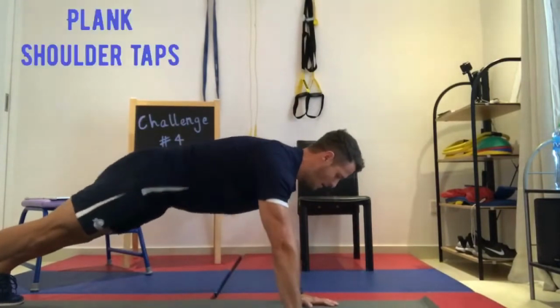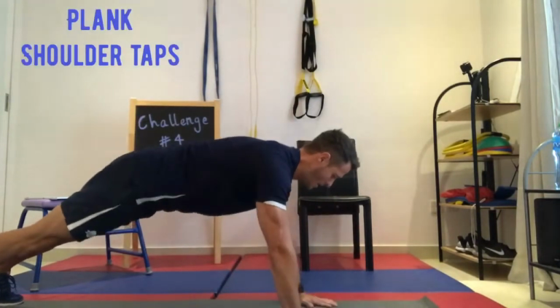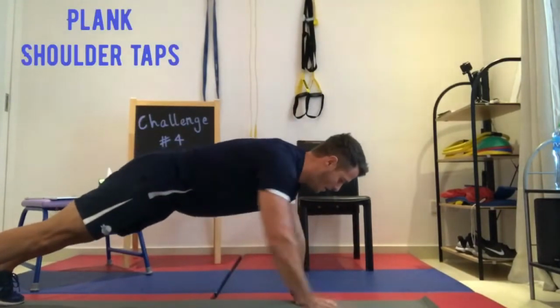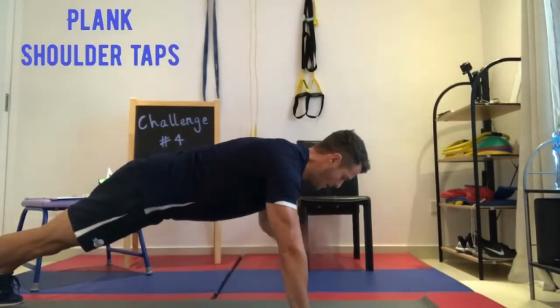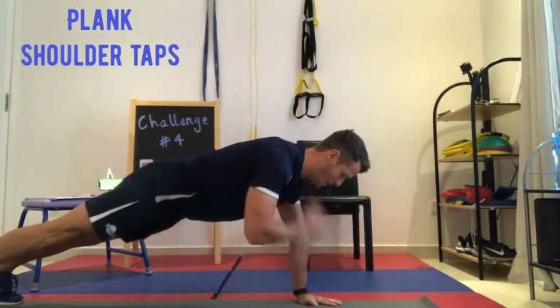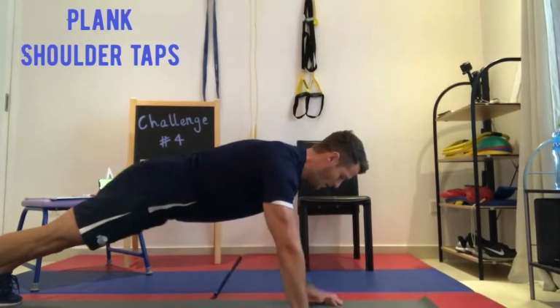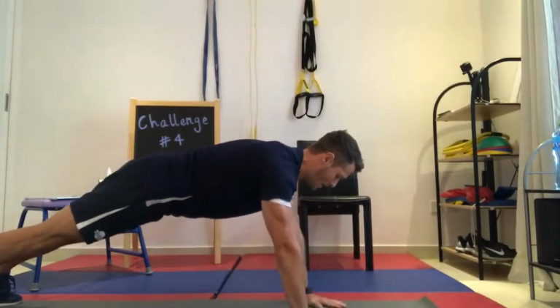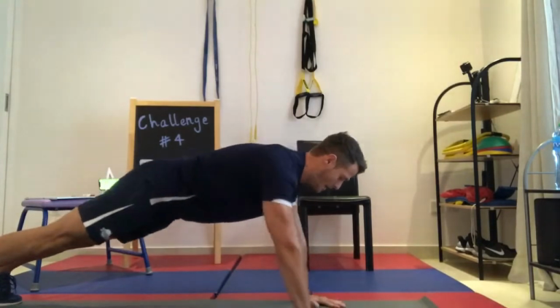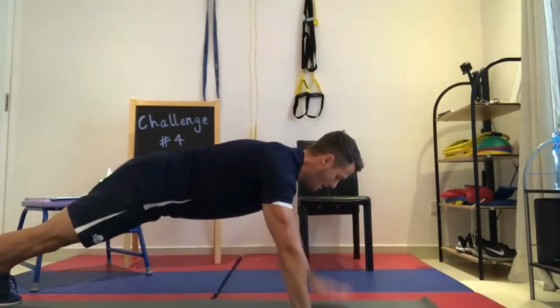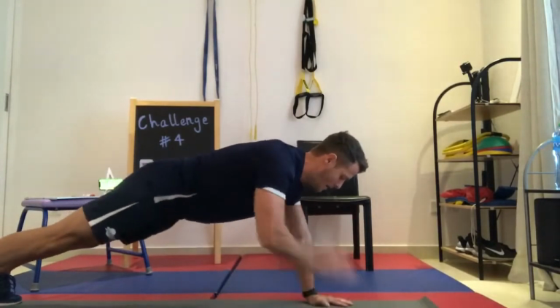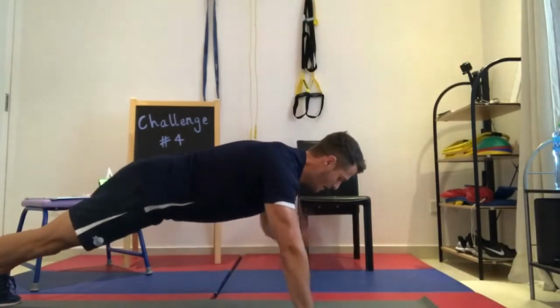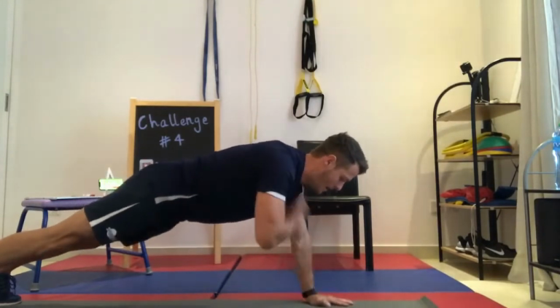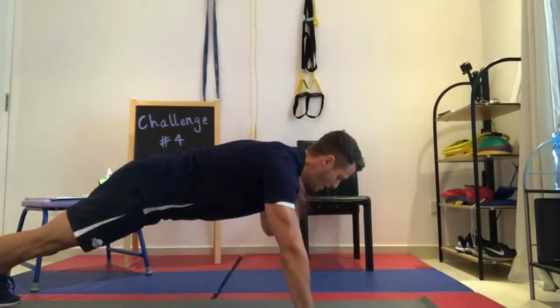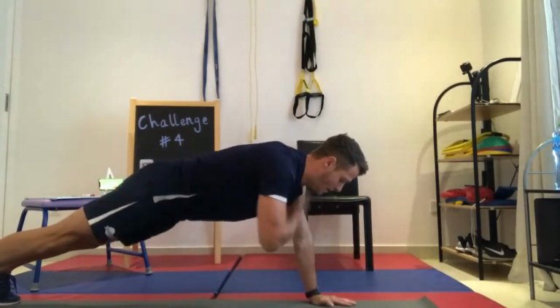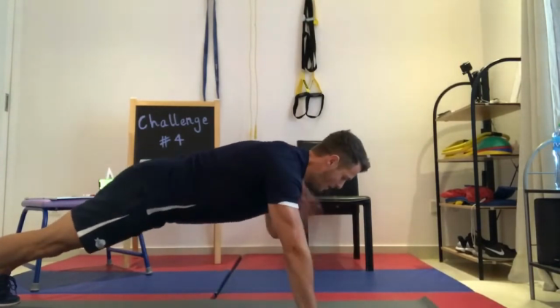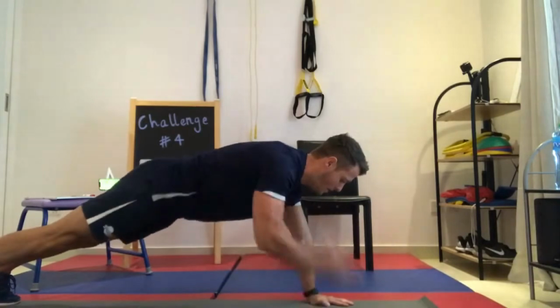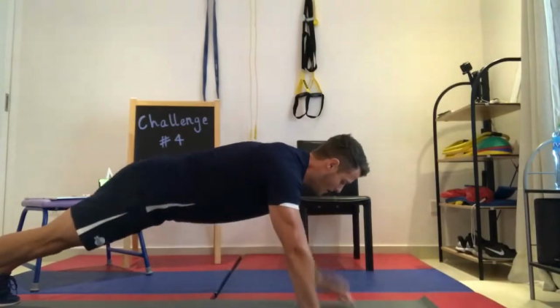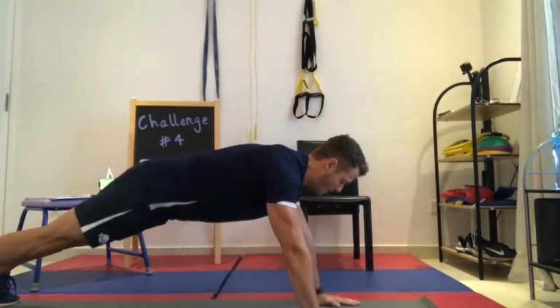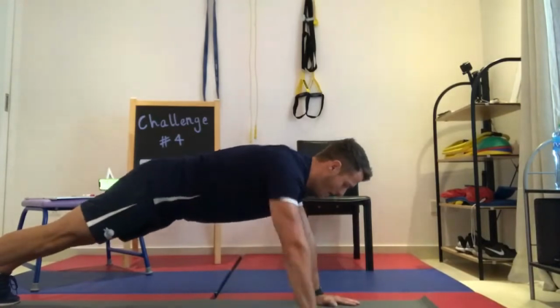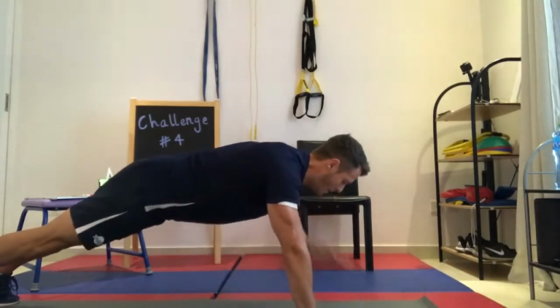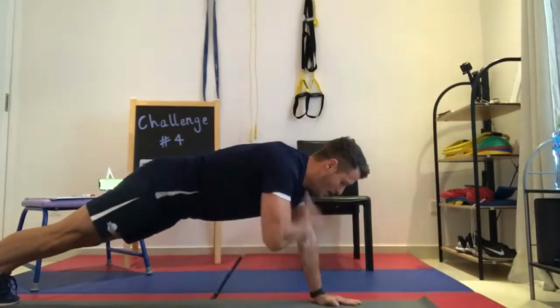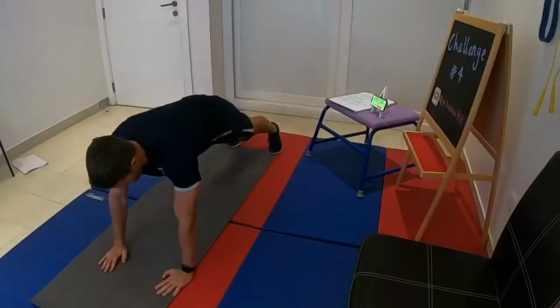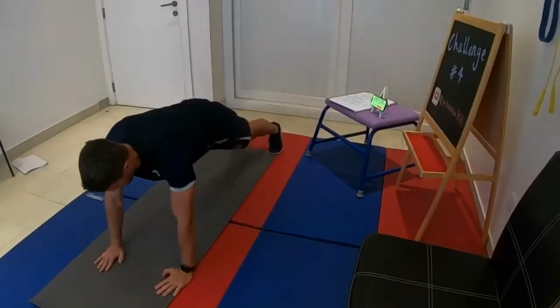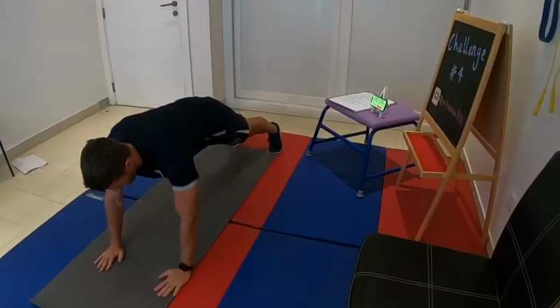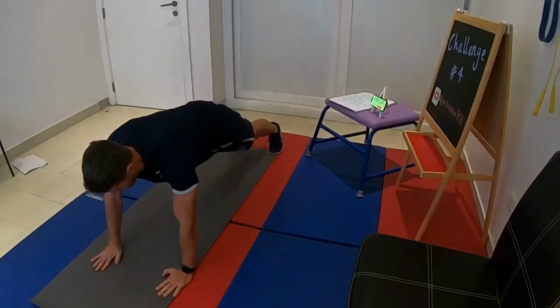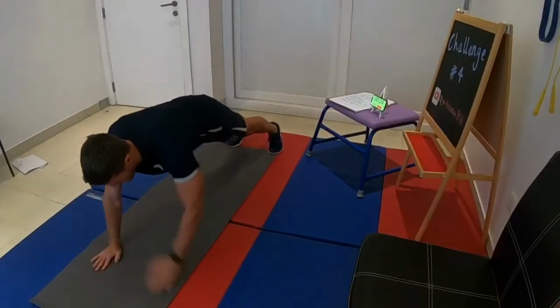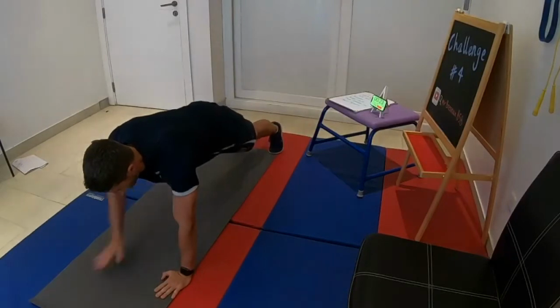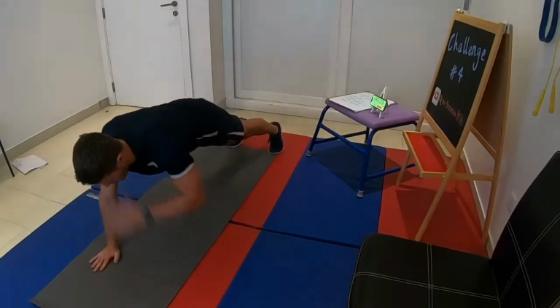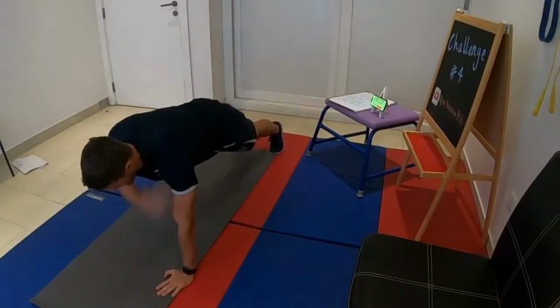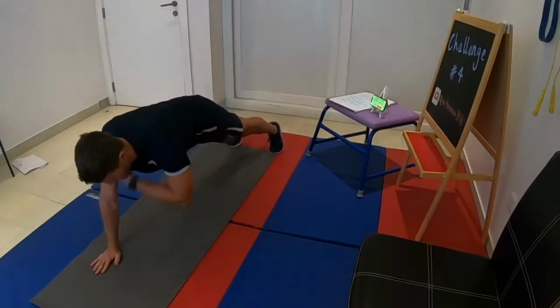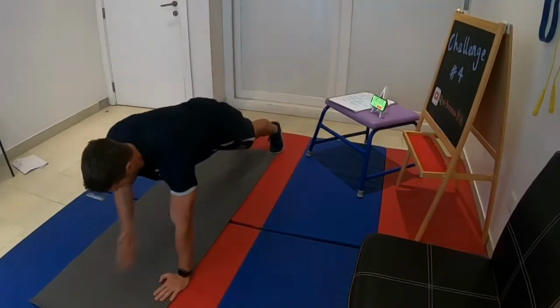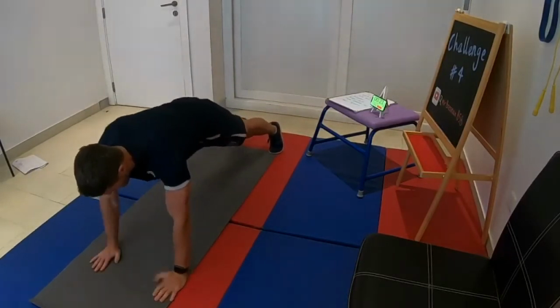To do a plank shoulder tap: start in the press-up position with your hands at shoulder width apart, then alternatively bring each hand up to the opposite shoulder, tapping it each time. One rep is counted every time you tap your shoulder with the opposite hand.